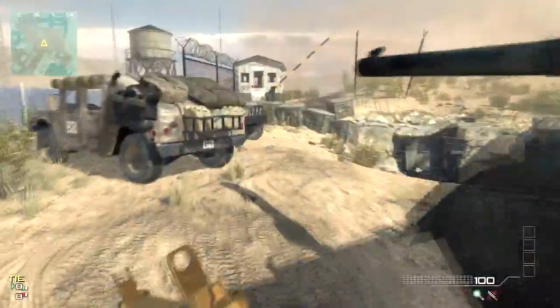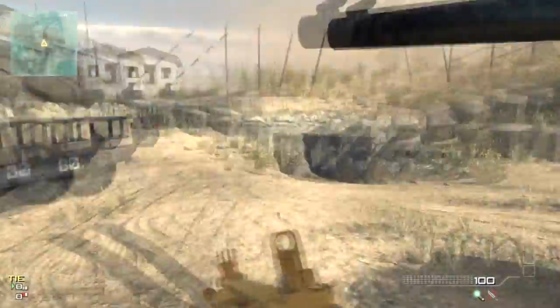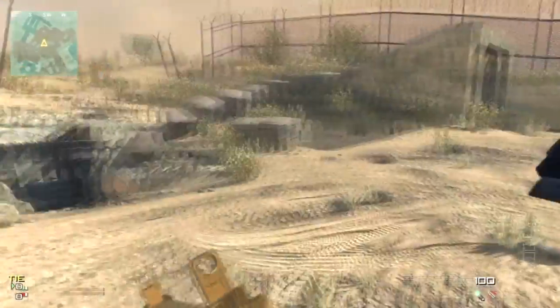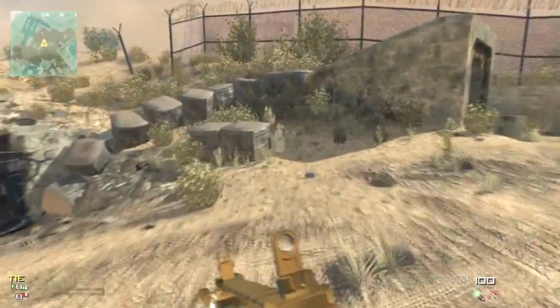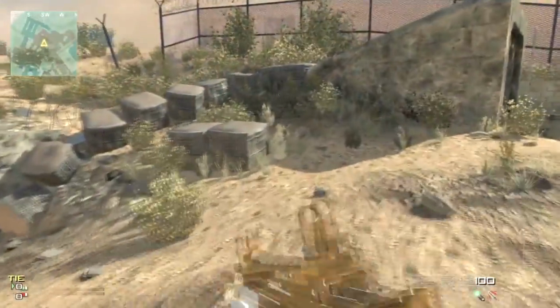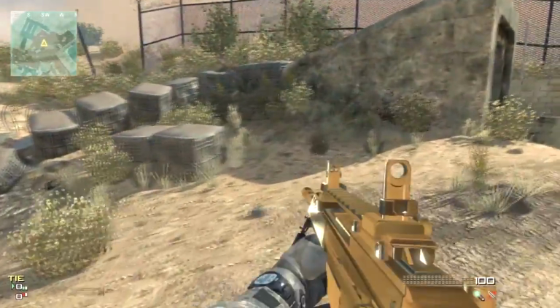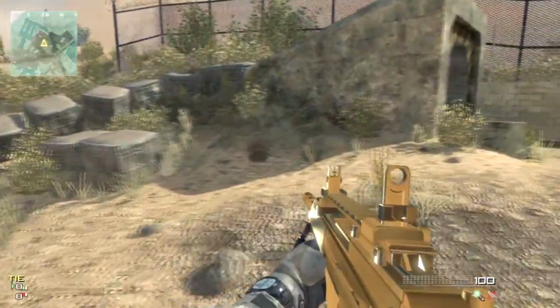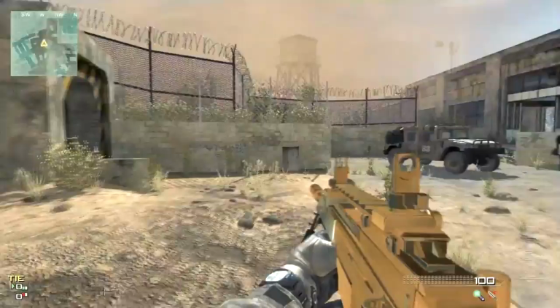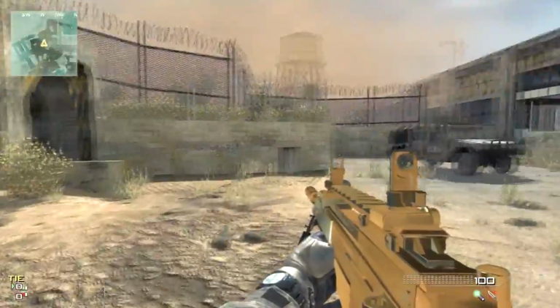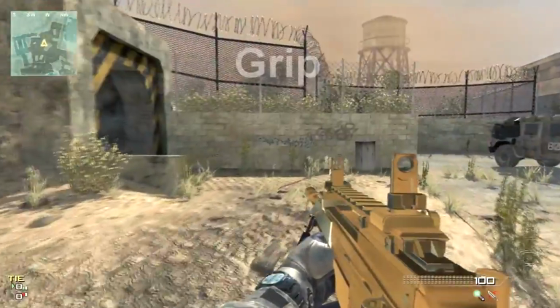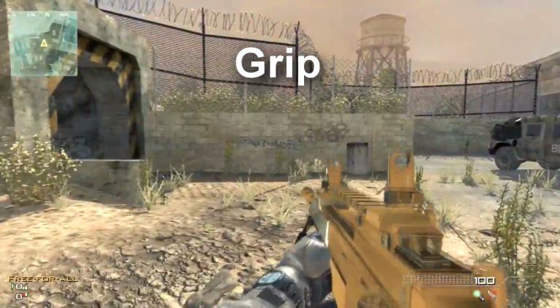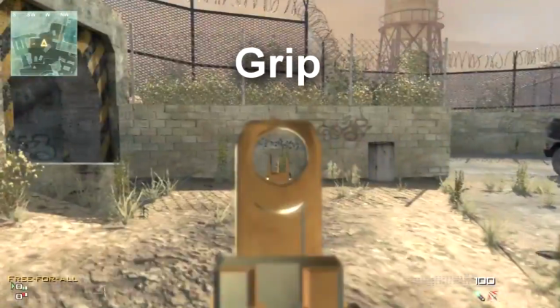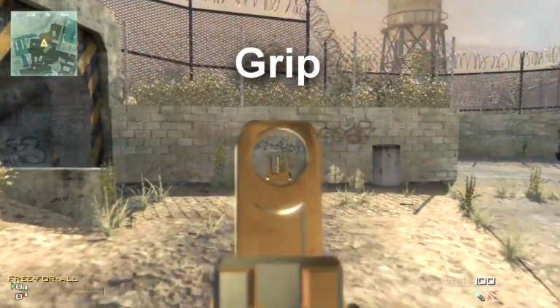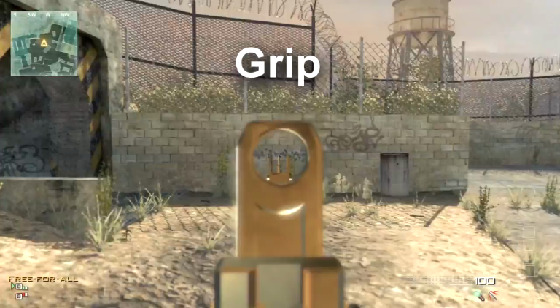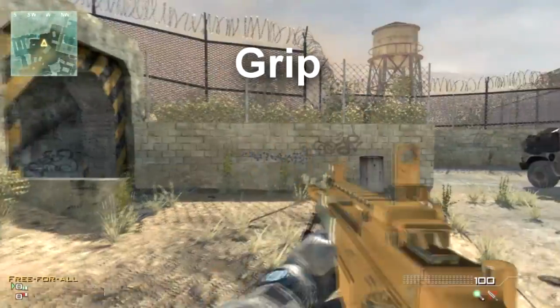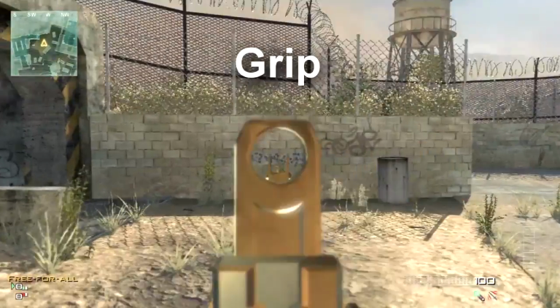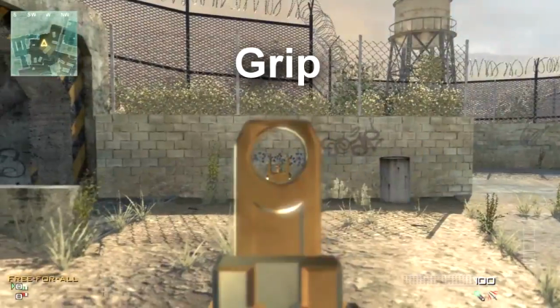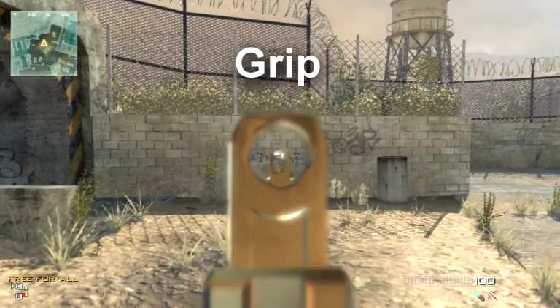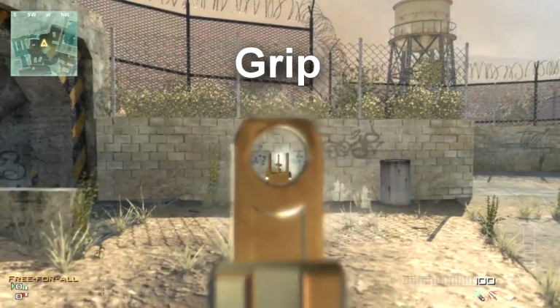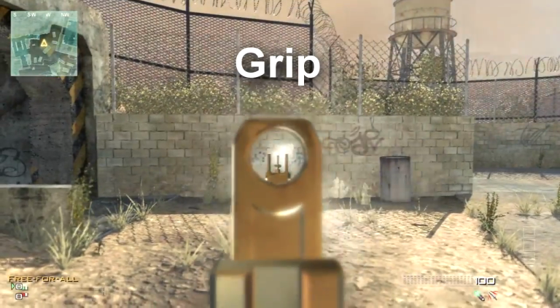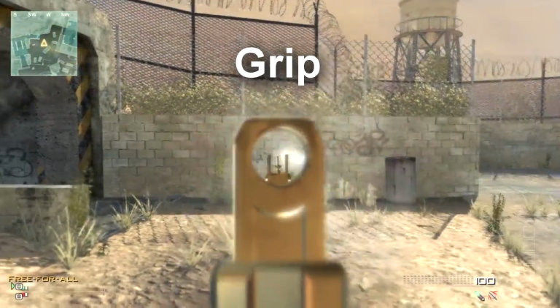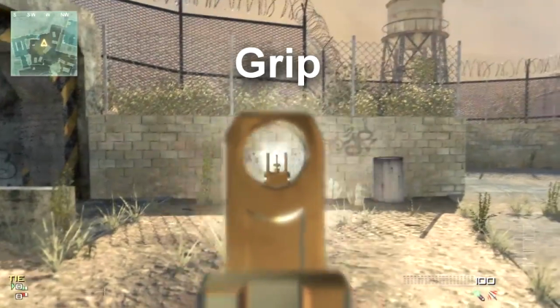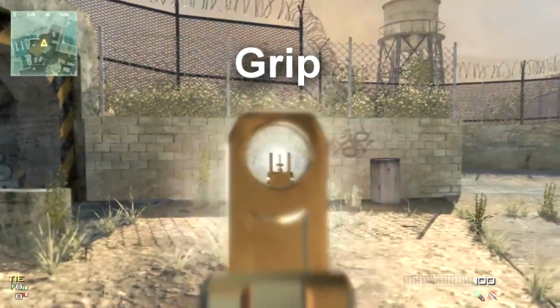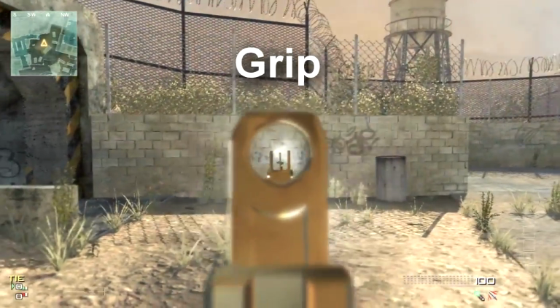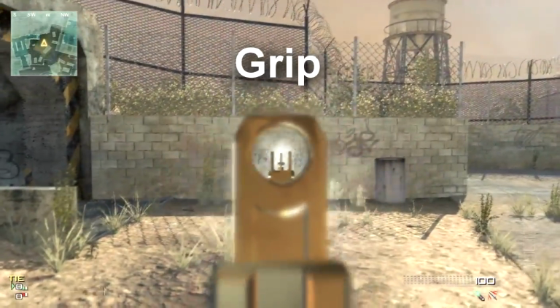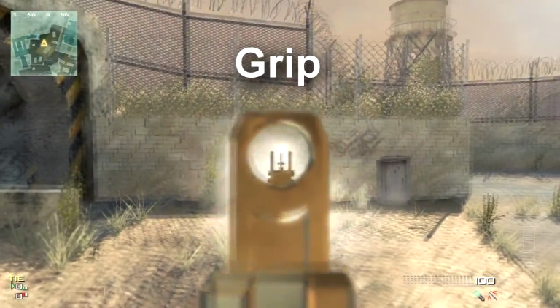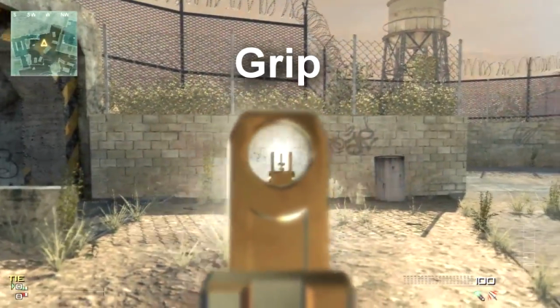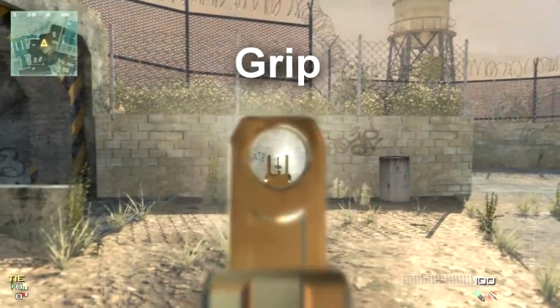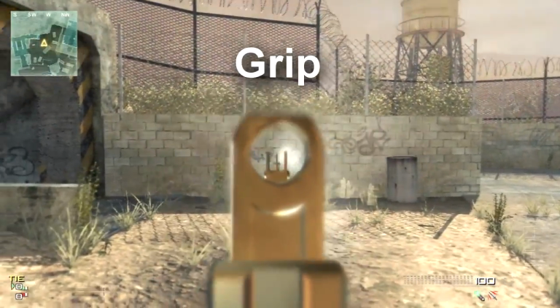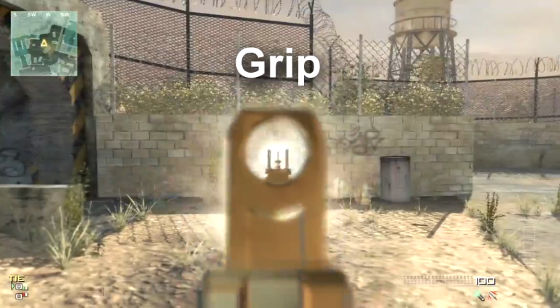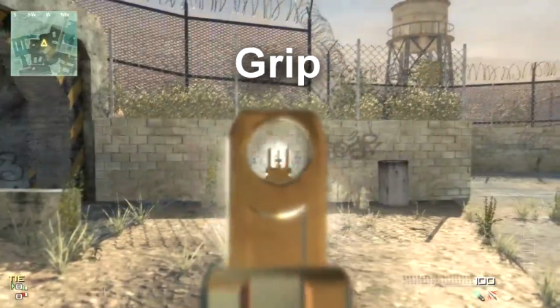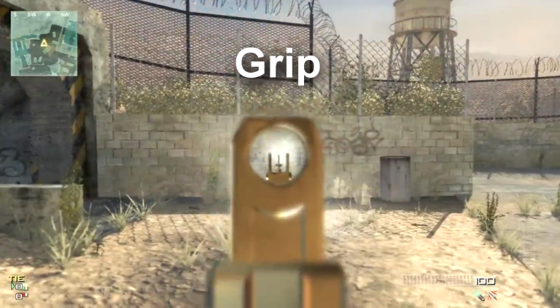It still makes it 5% faster, which is a greater fire rate, but with great accuracy. Look at the accuracy right now on the grip — look at the difference. That's why you want to put a grip on, even though it reduces fire rate.